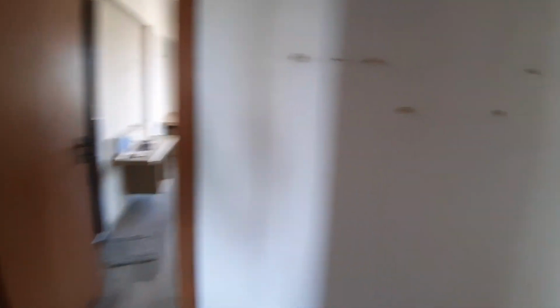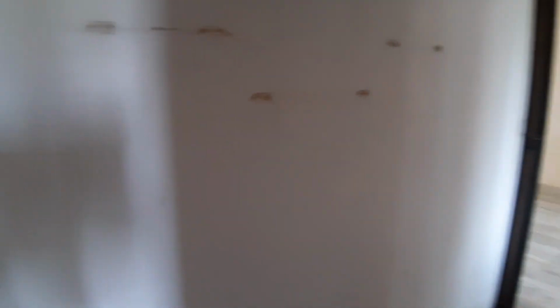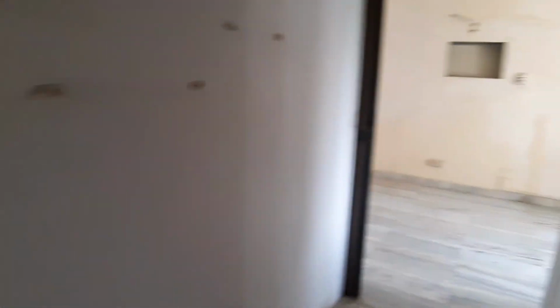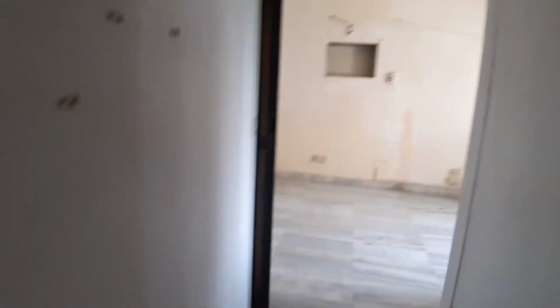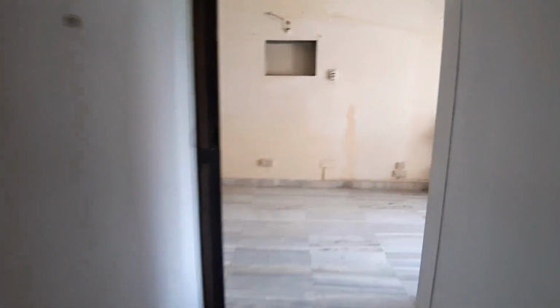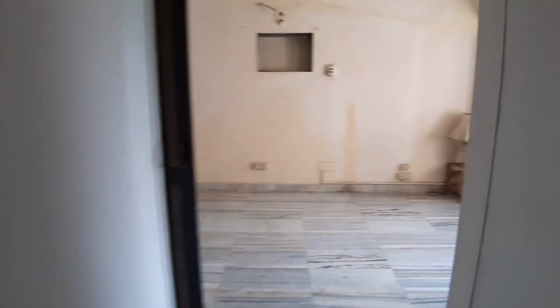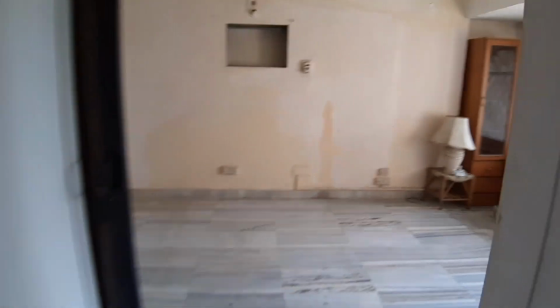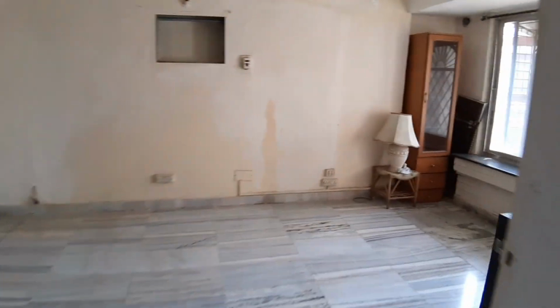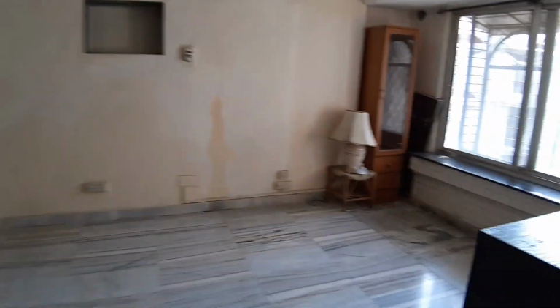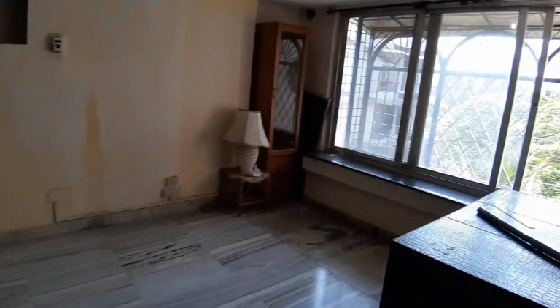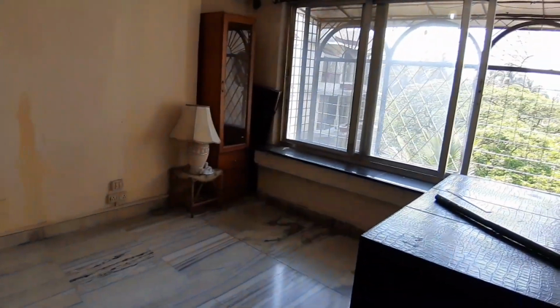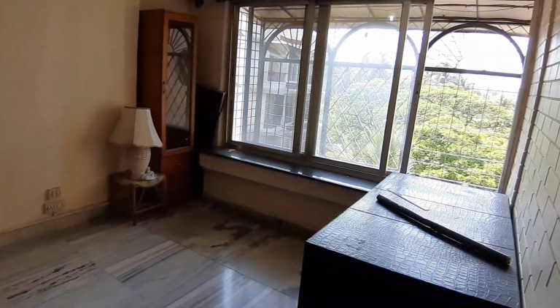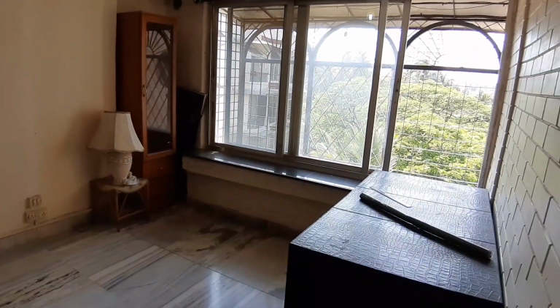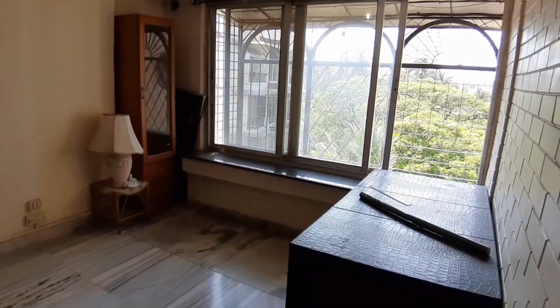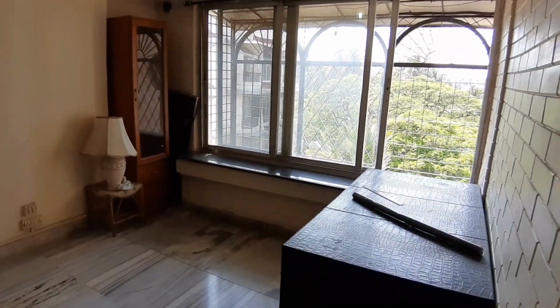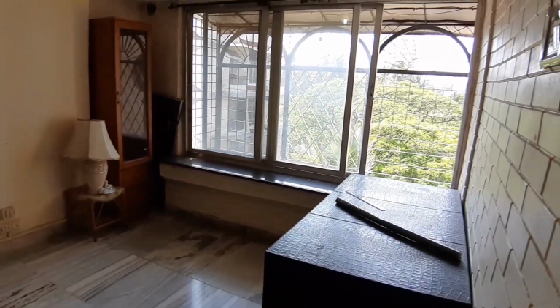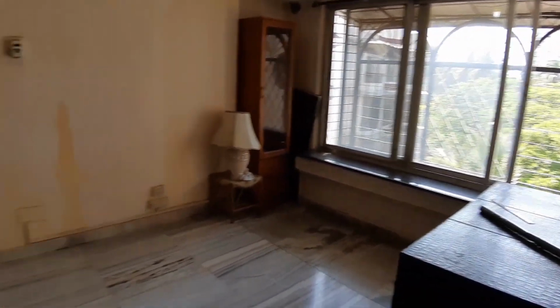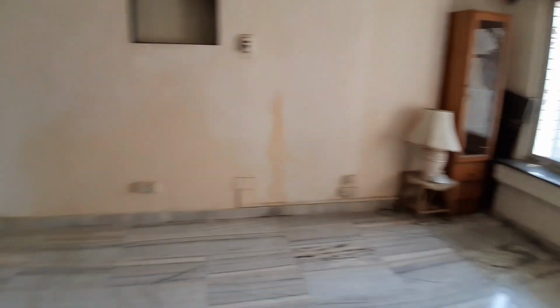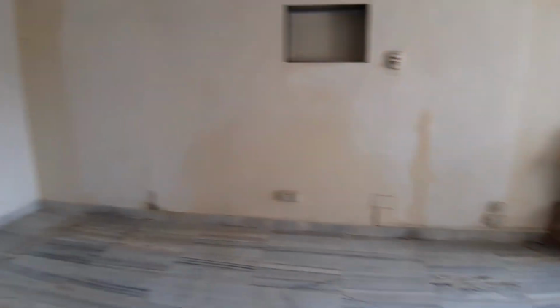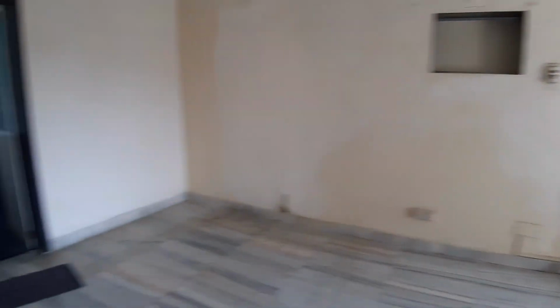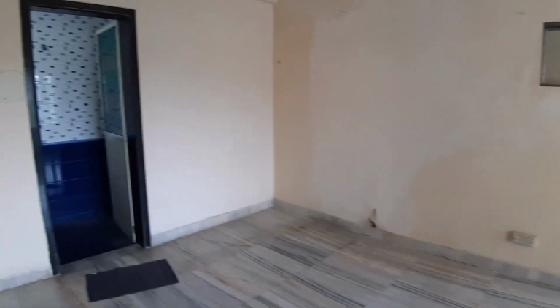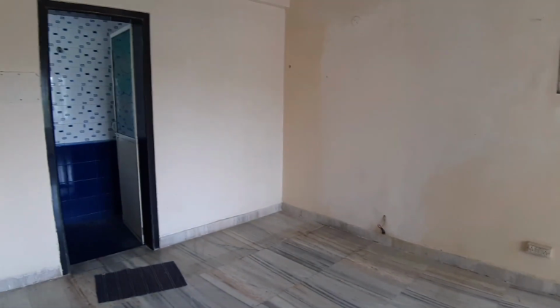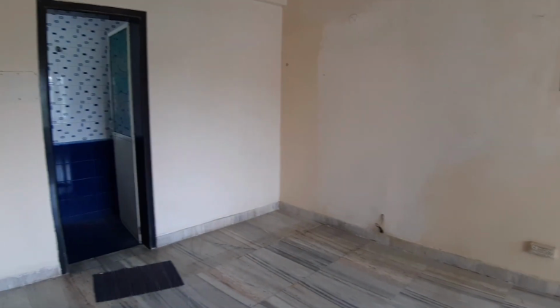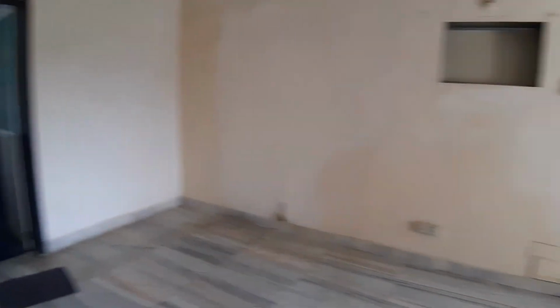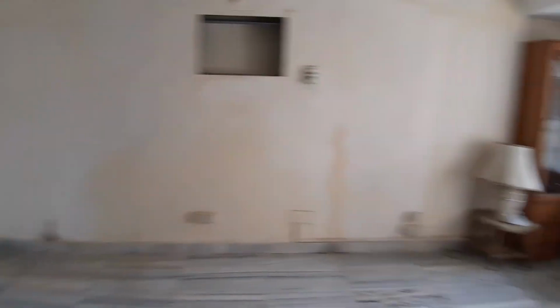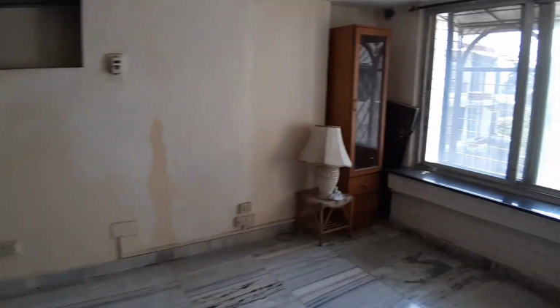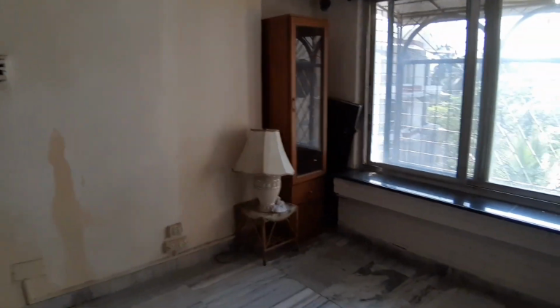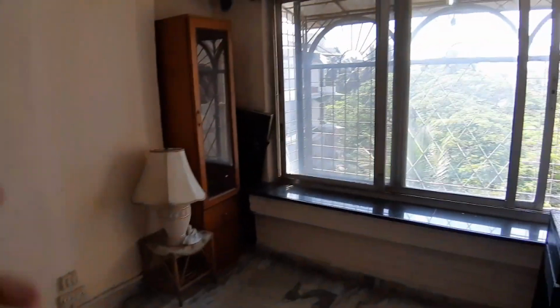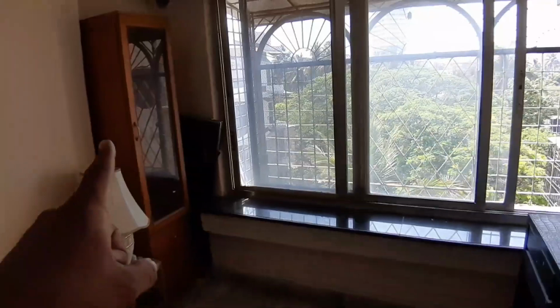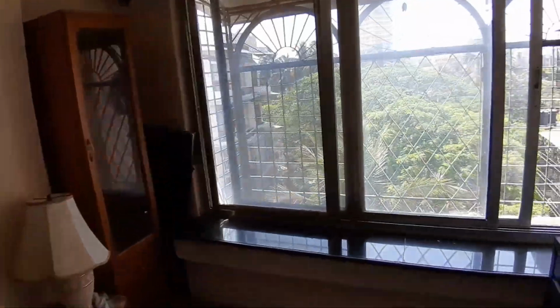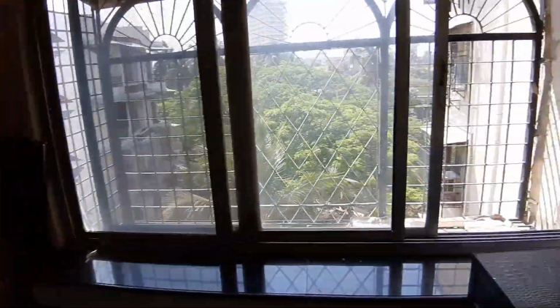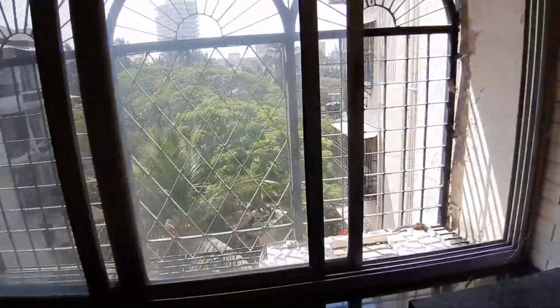Very spacious flat — about 900 square feet, I would reckon. That's another bathroom. Second bedroom with an attached bathroom and toilet. Look at how big the size is — grand, actually. Nice storage cabinet there in the corner.